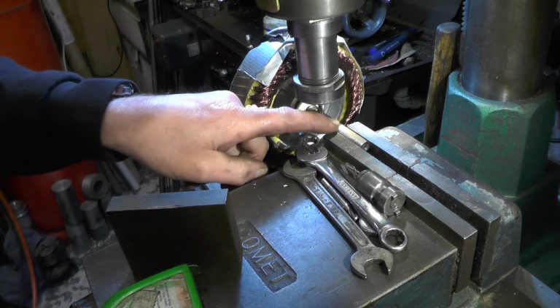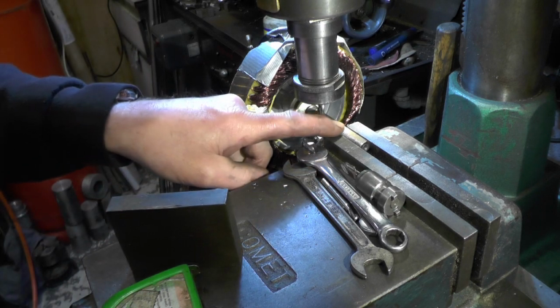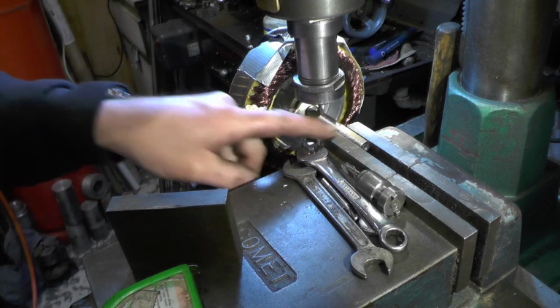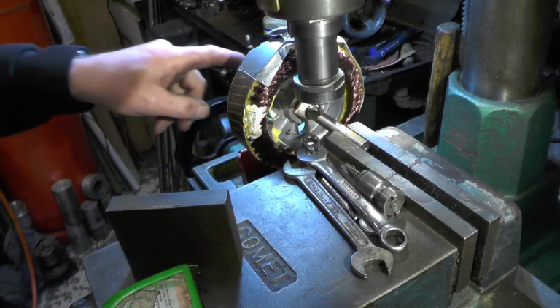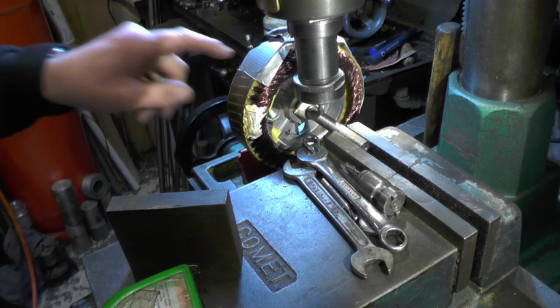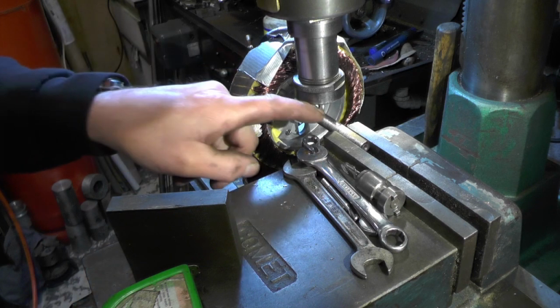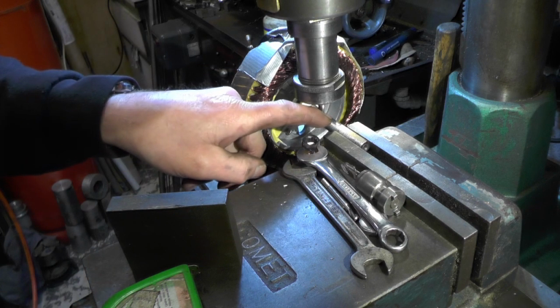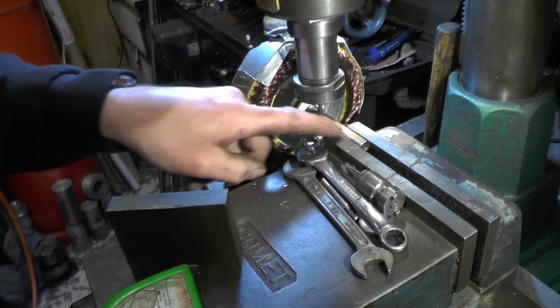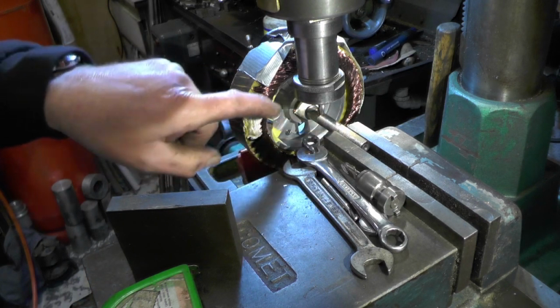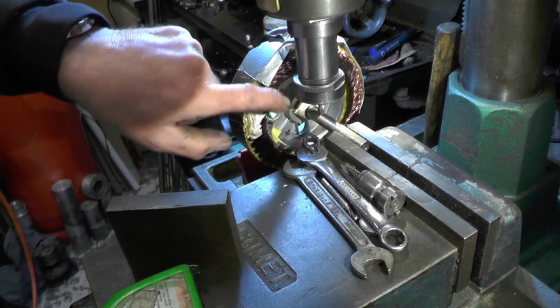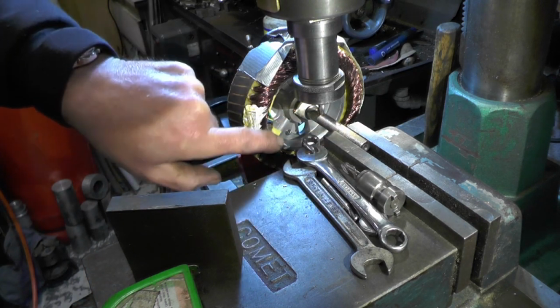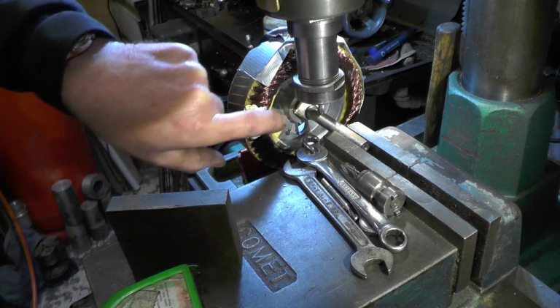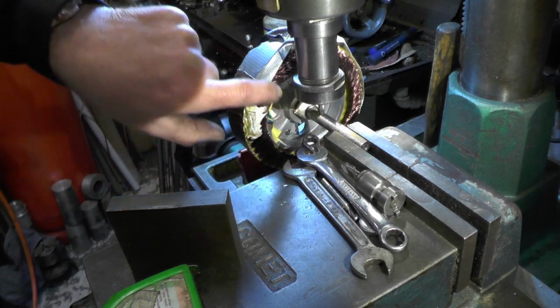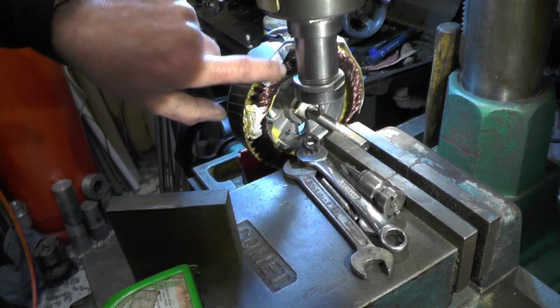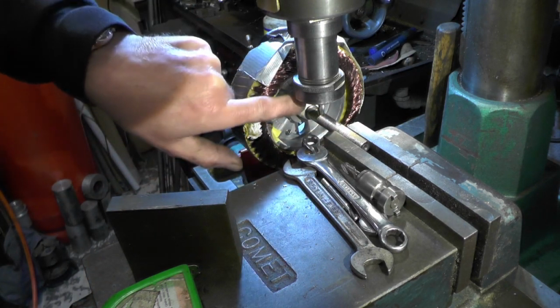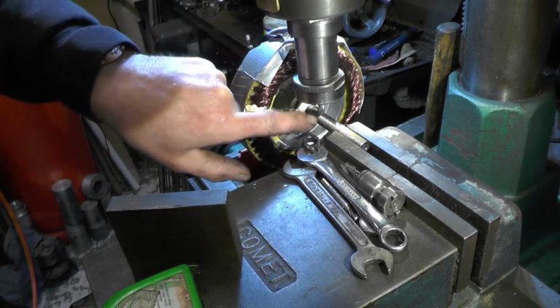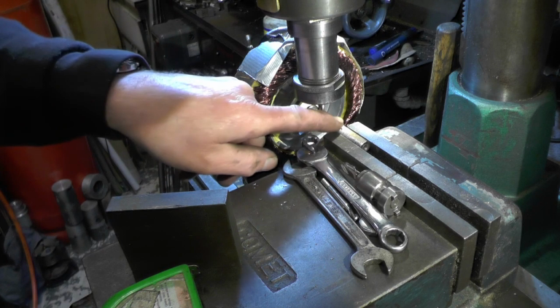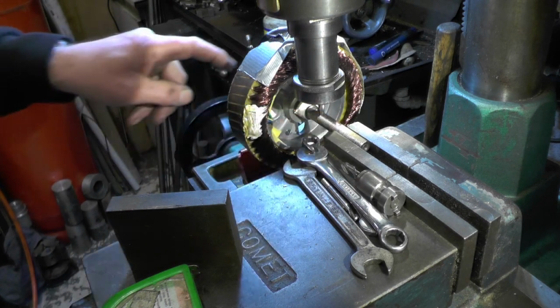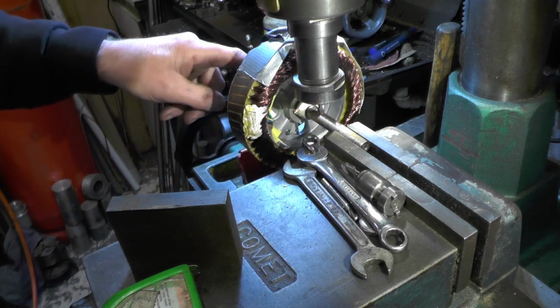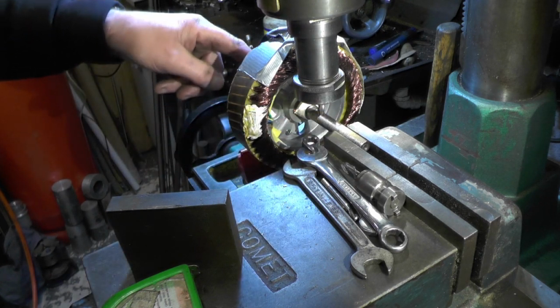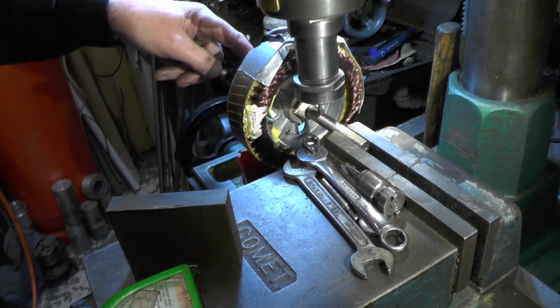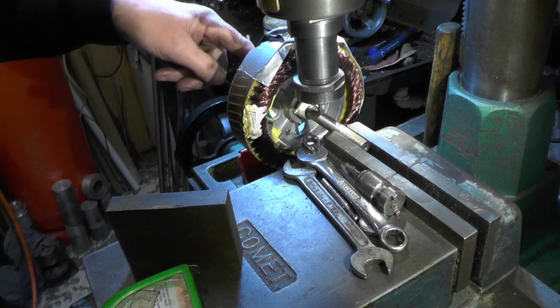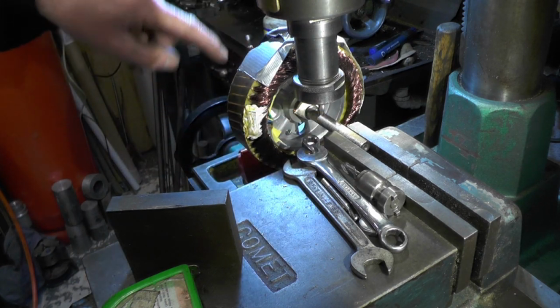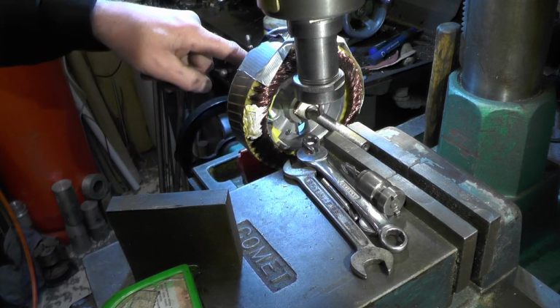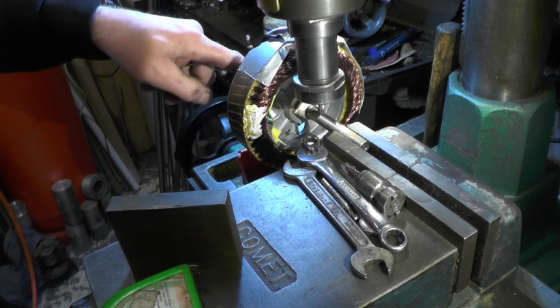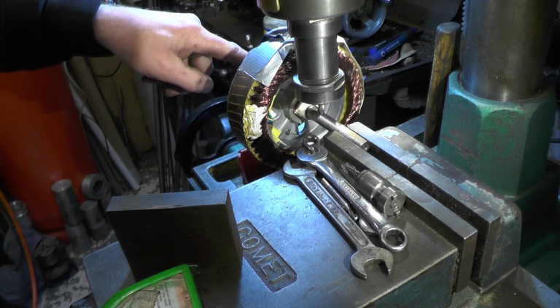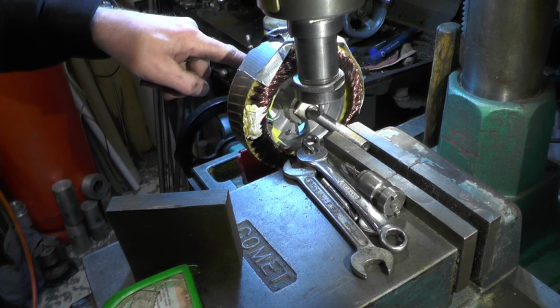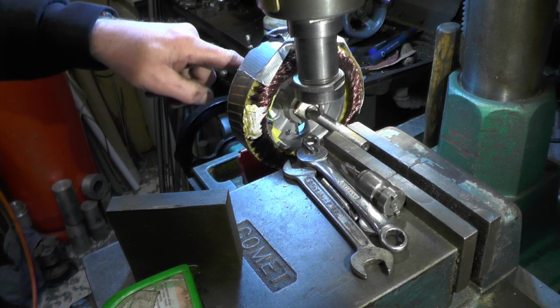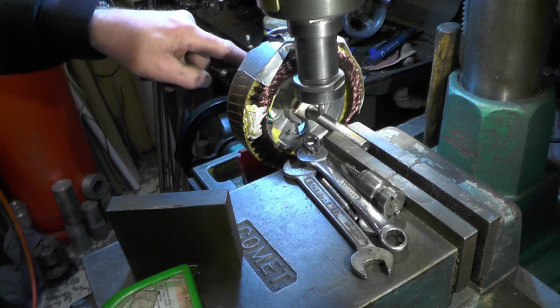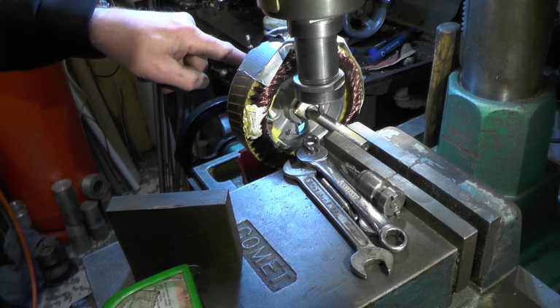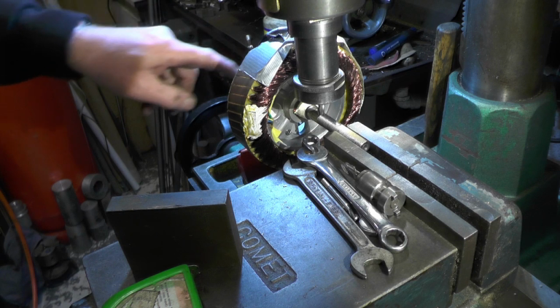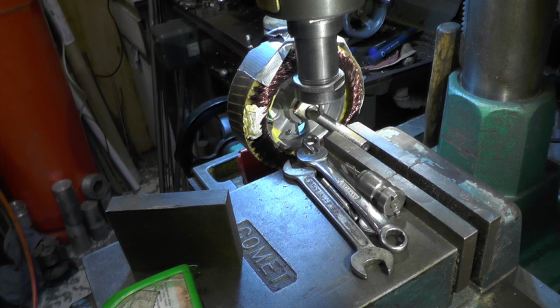Also on this end, I've got to put a groove in for the wire that's going to bring my hall sensors out — just identical to what's on the other side where the wire comes out for the phase wires.